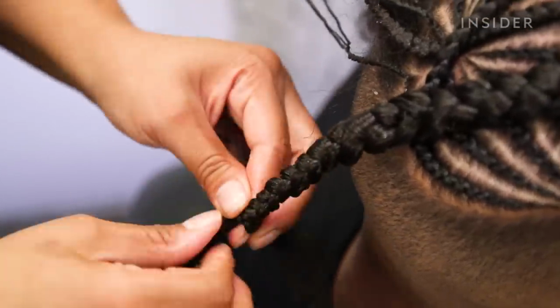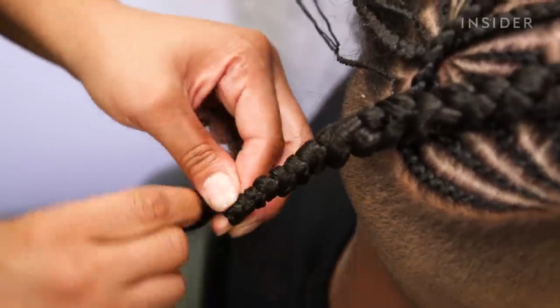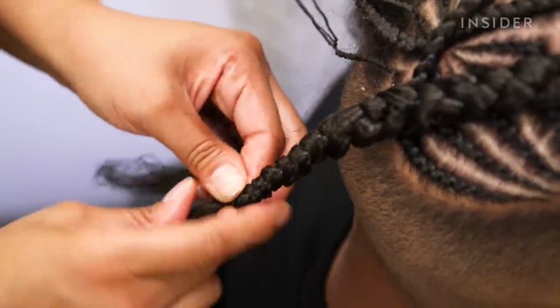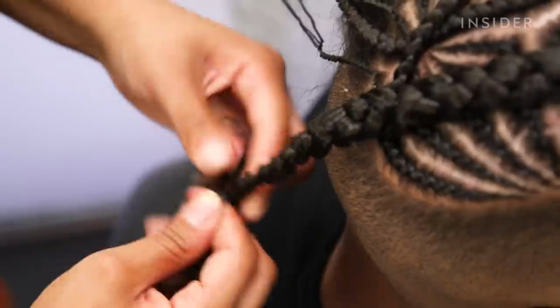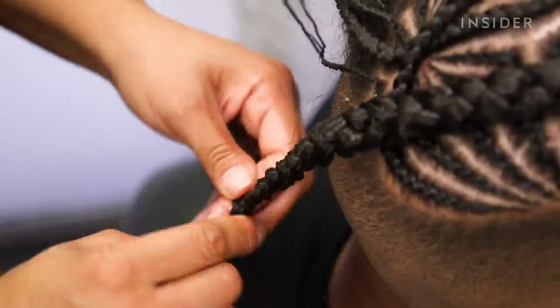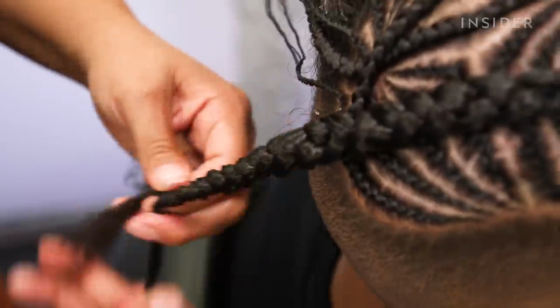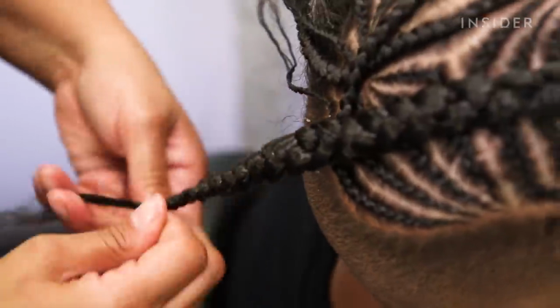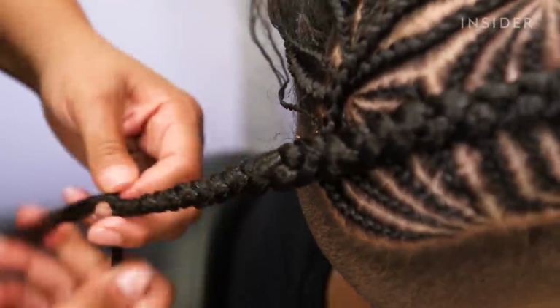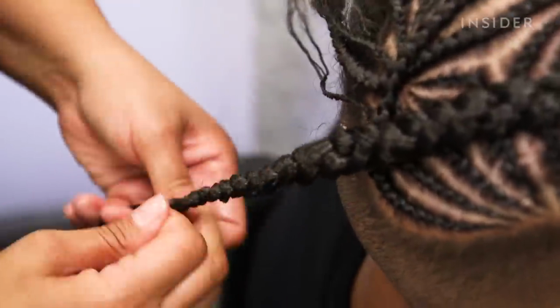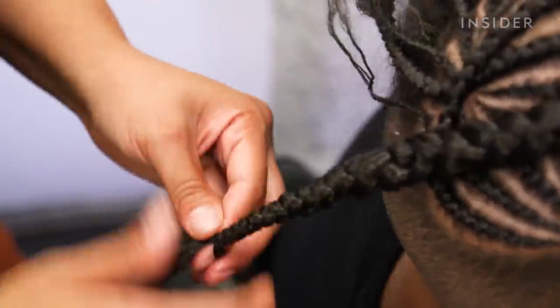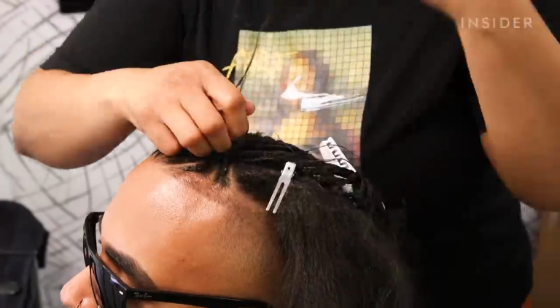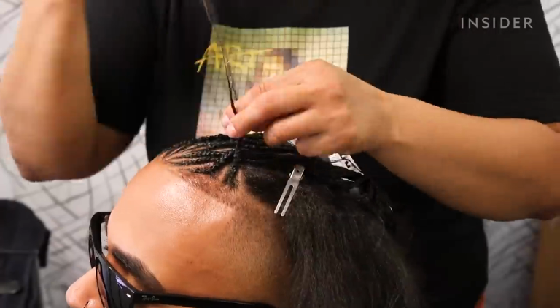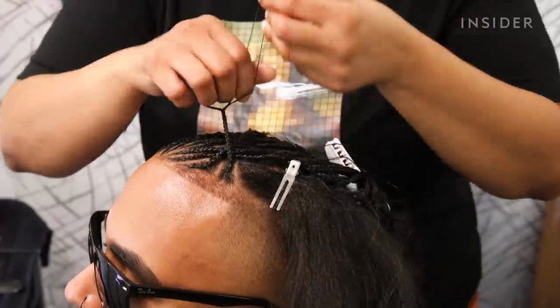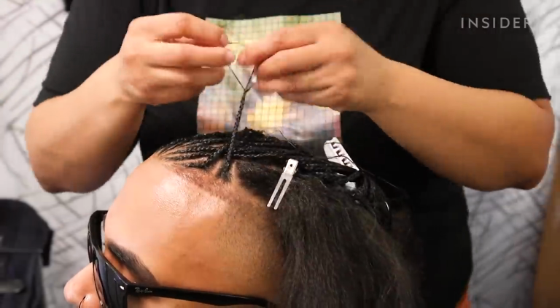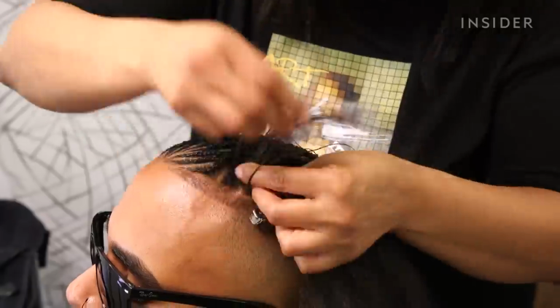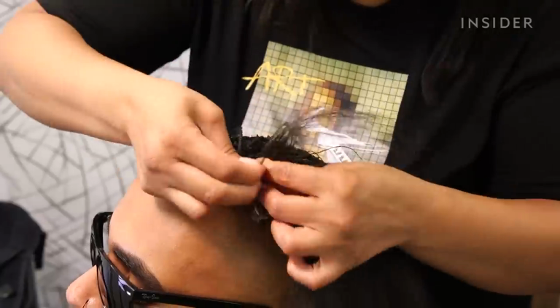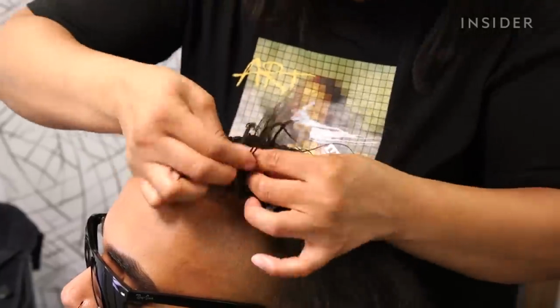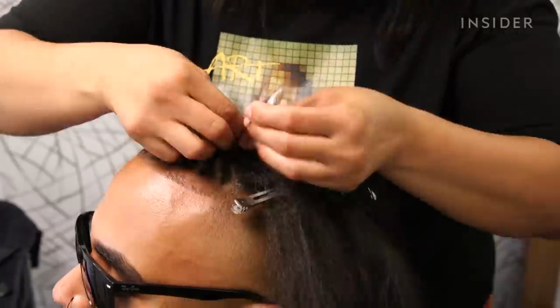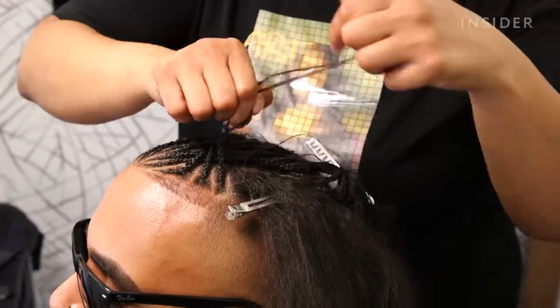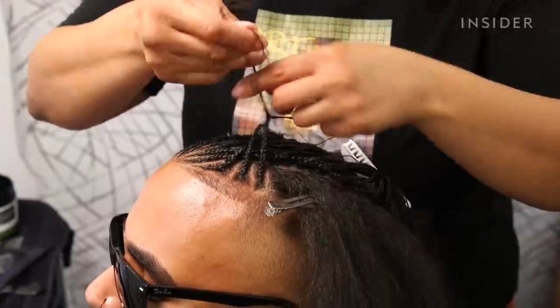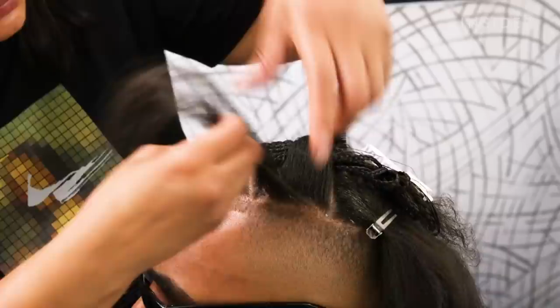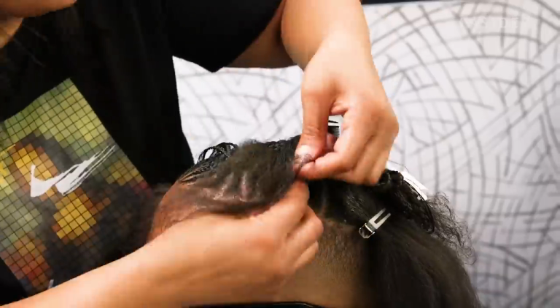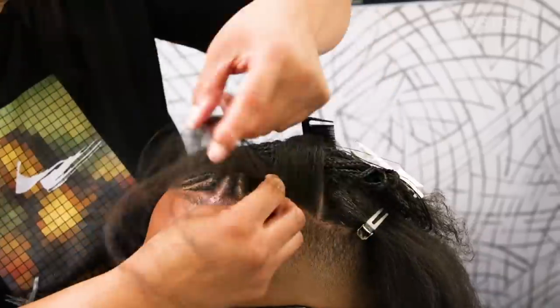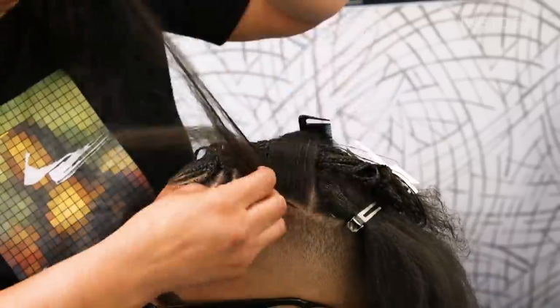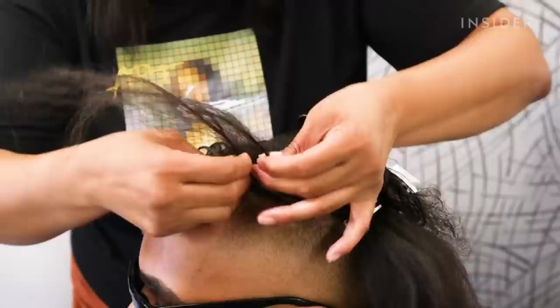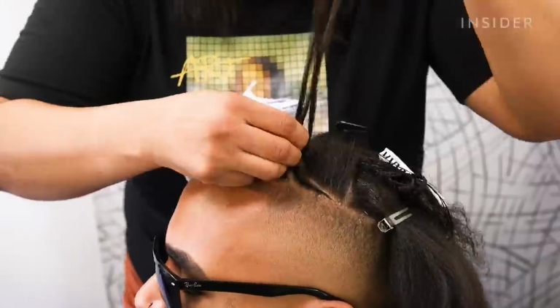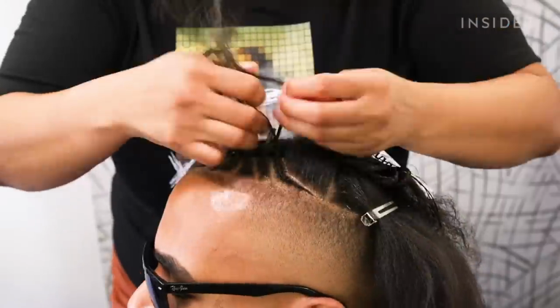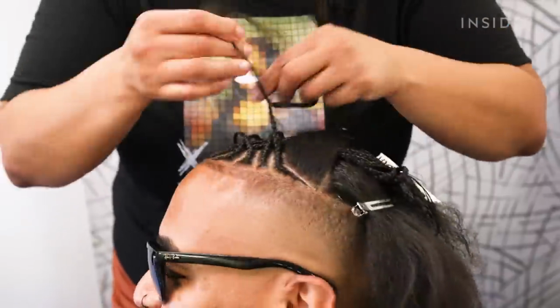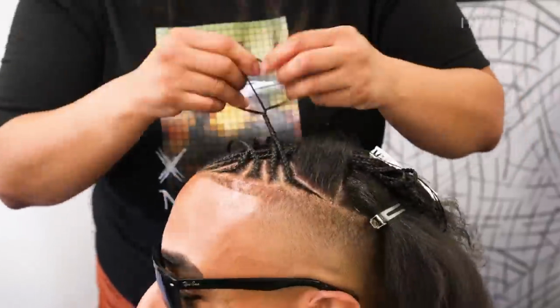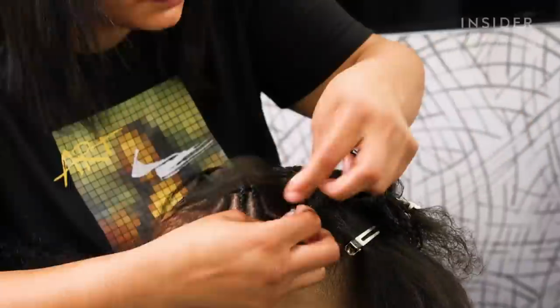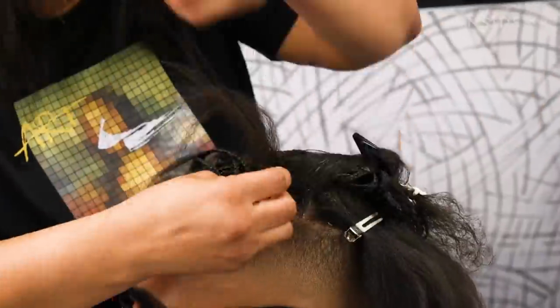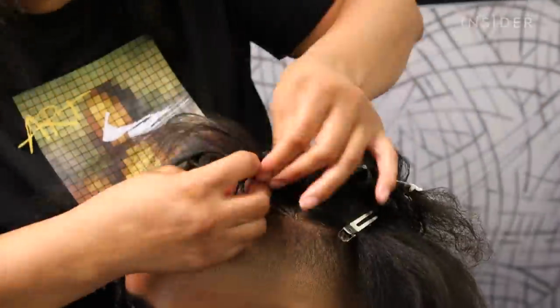Now as I finish this side, I am going to braid the other side into the same angle as the side that I finished.